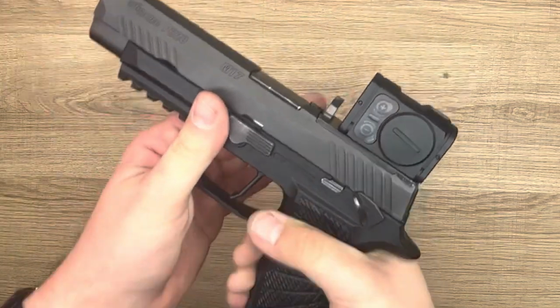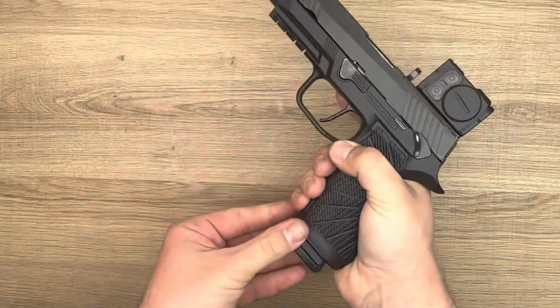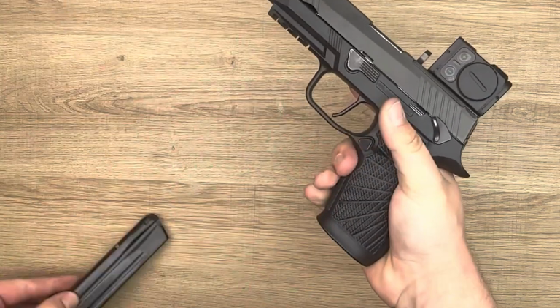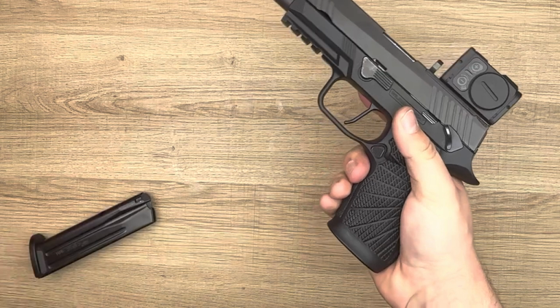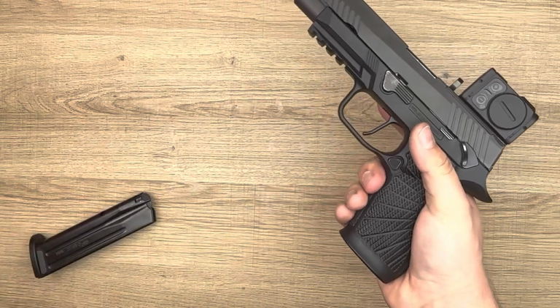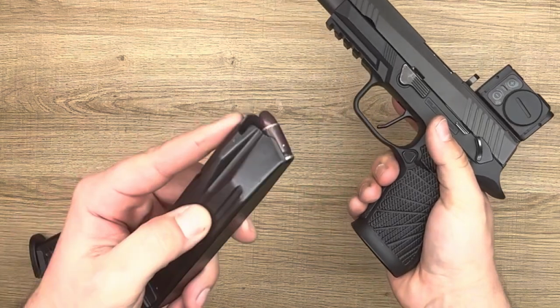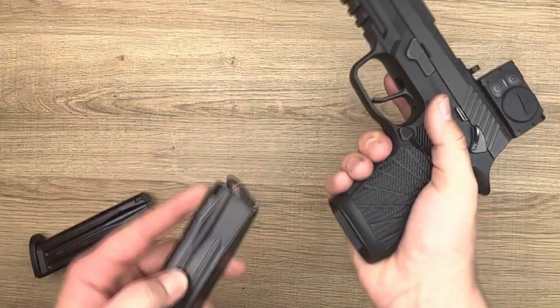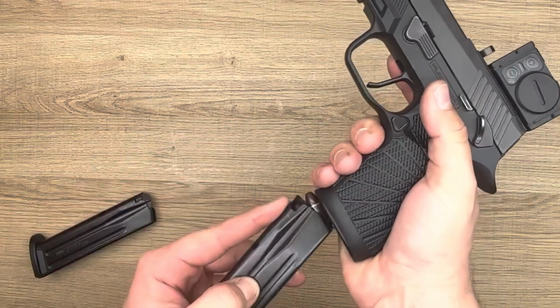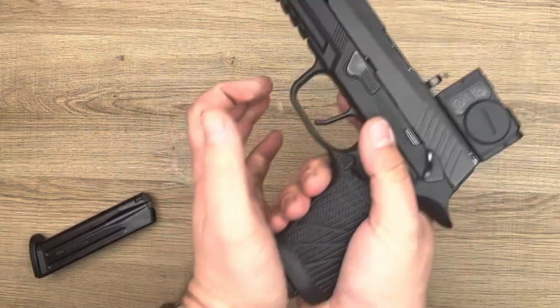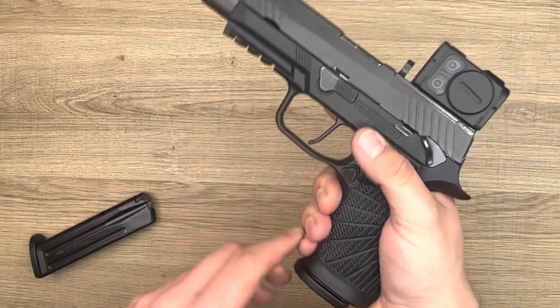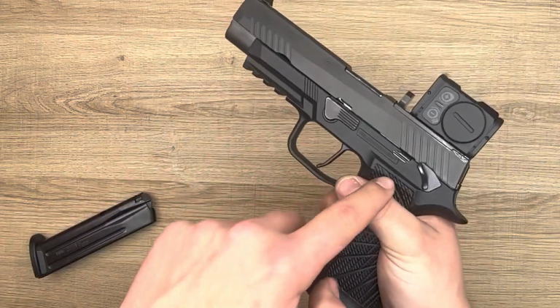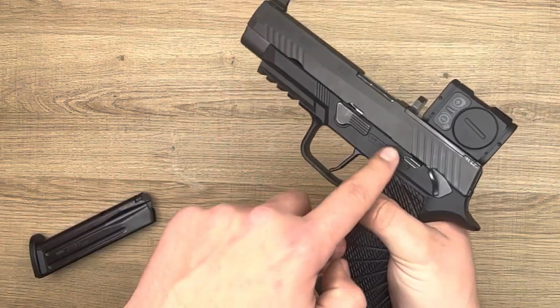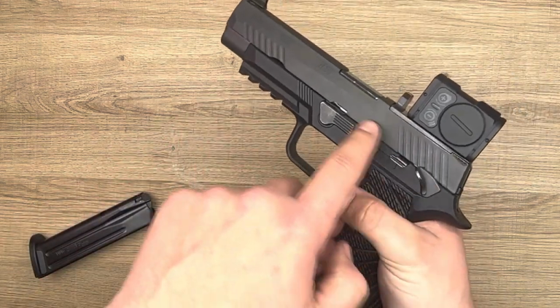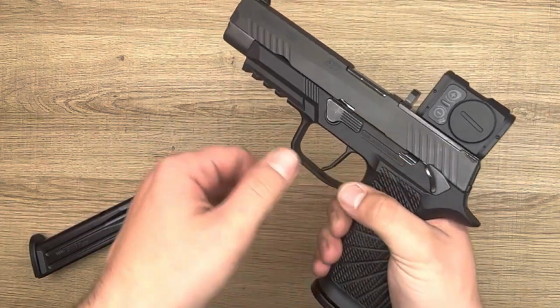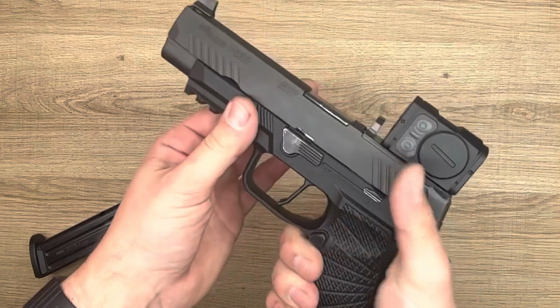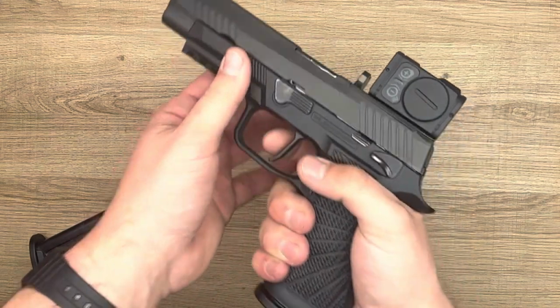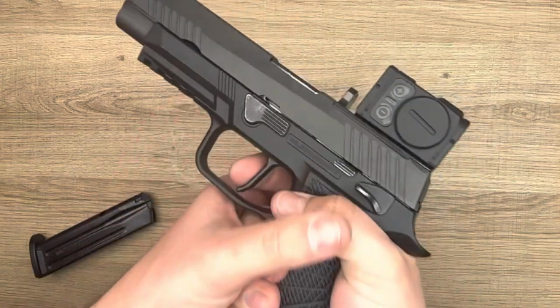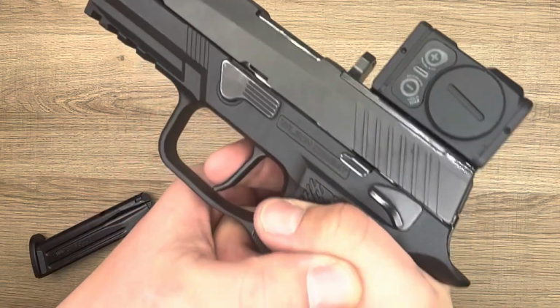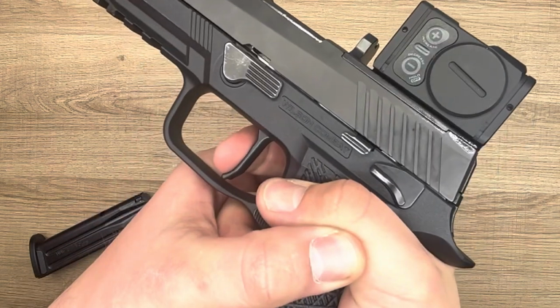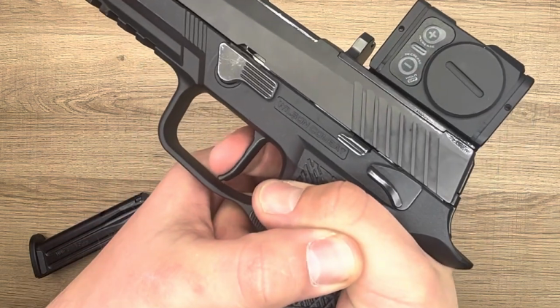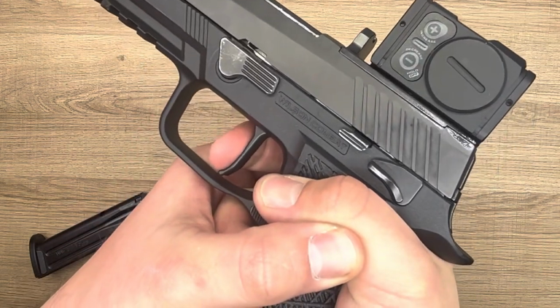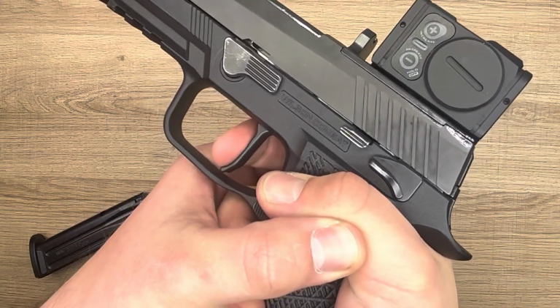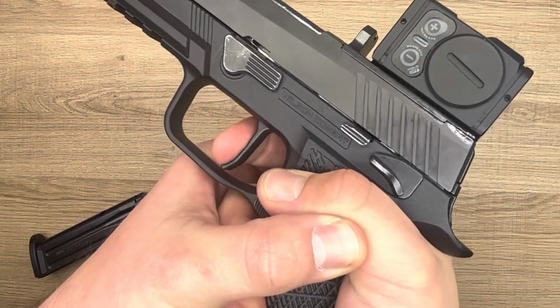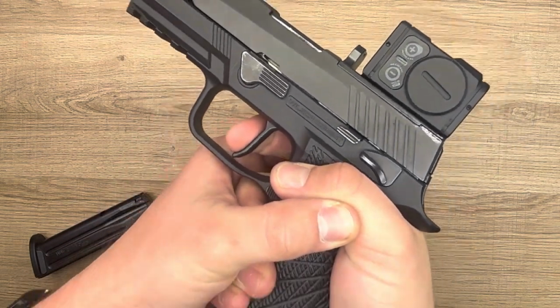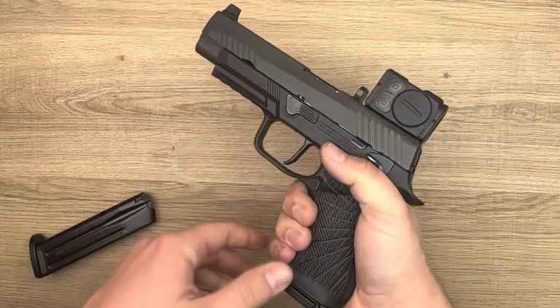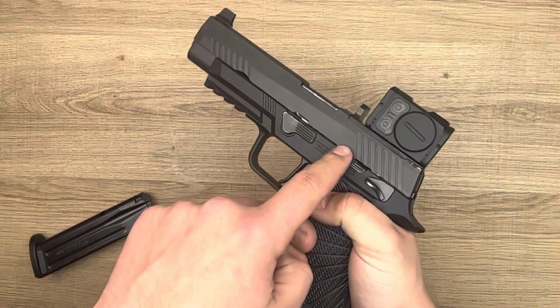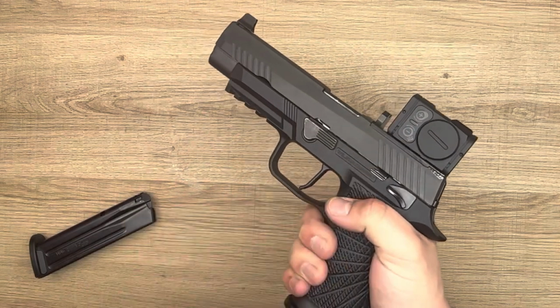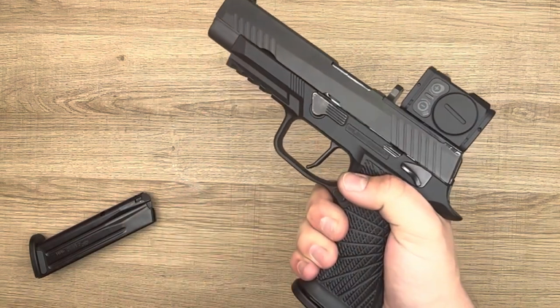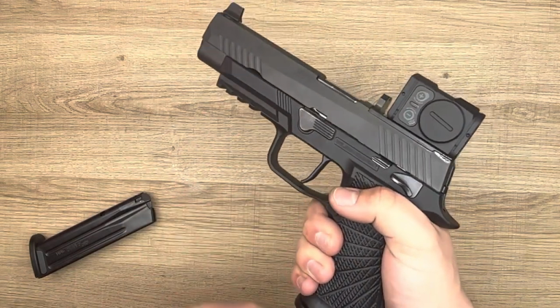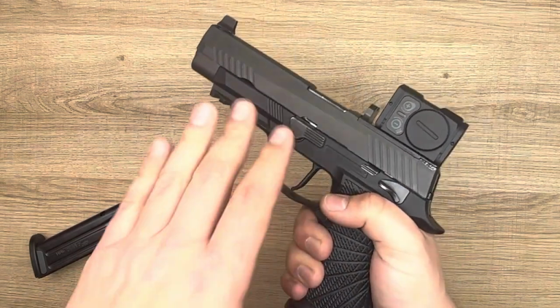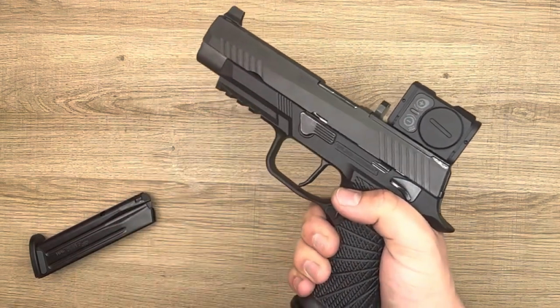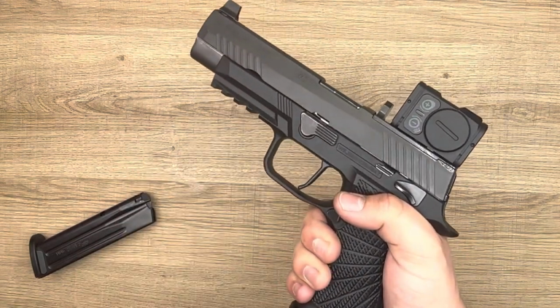In another magazine, I have snap caps loaded. When I insert those, those rounds are now pressing against the bottom of the slide. So when we dry-fire, you'll notice there's no bounce. So that alleviates one of the issues we've got with dry-fire that you may have noticed with your SIG P320.